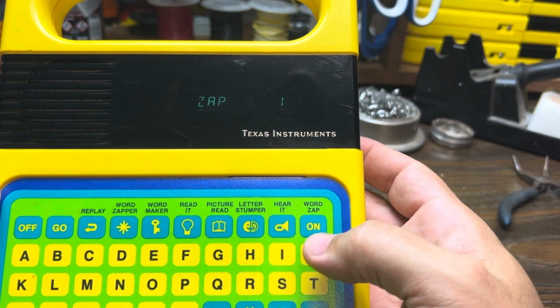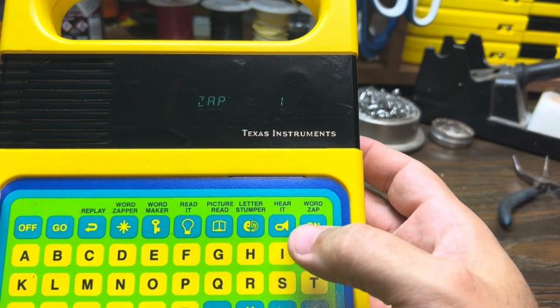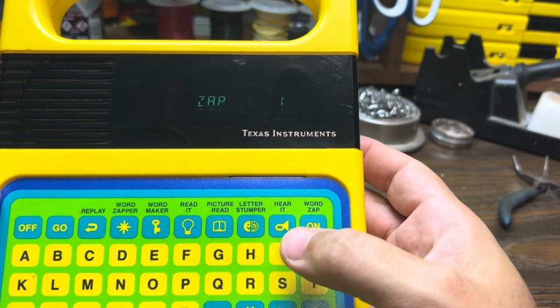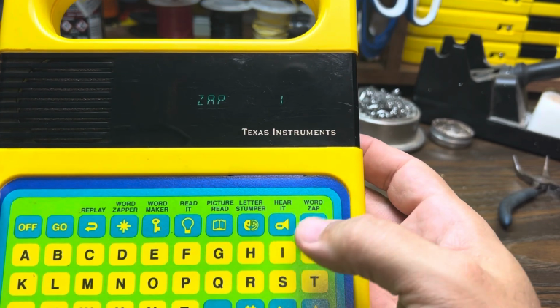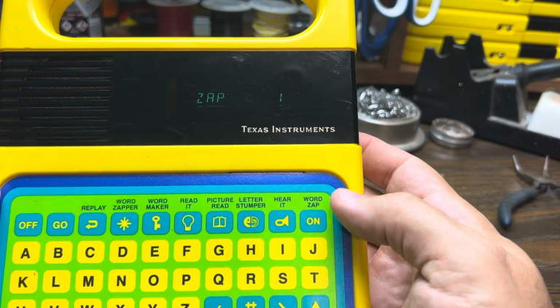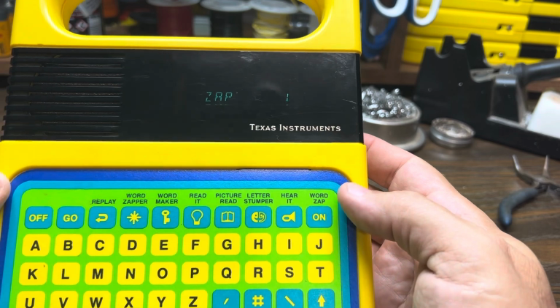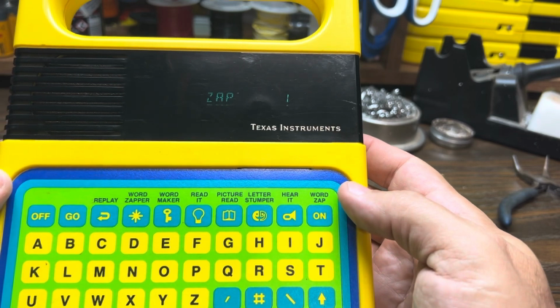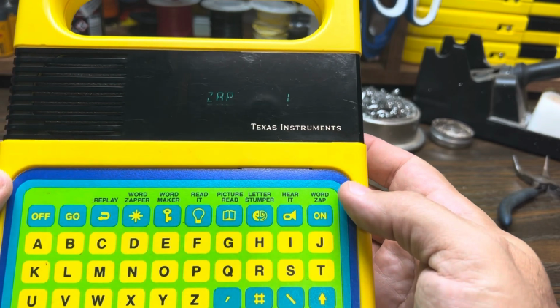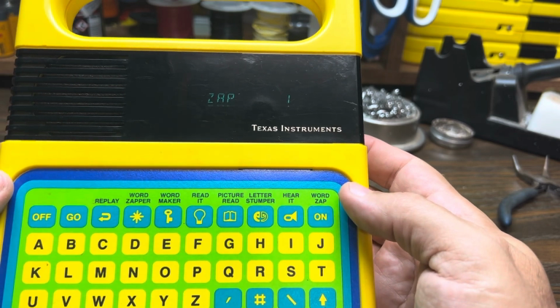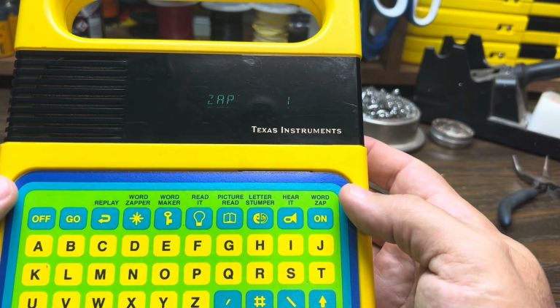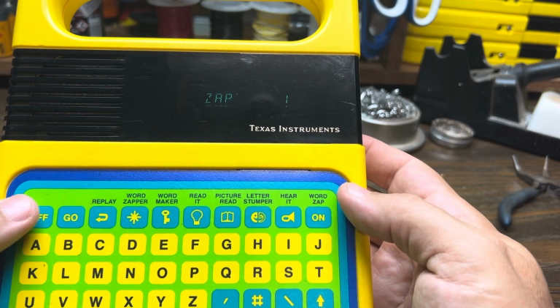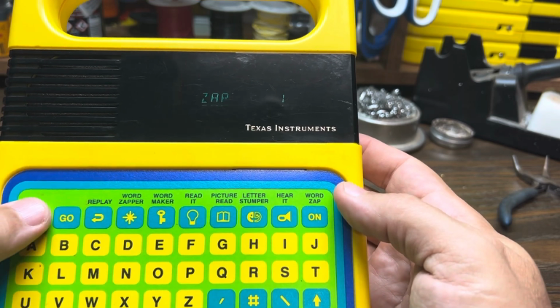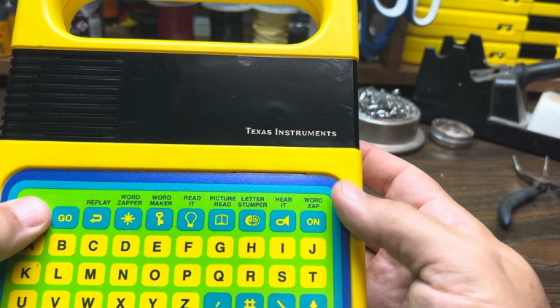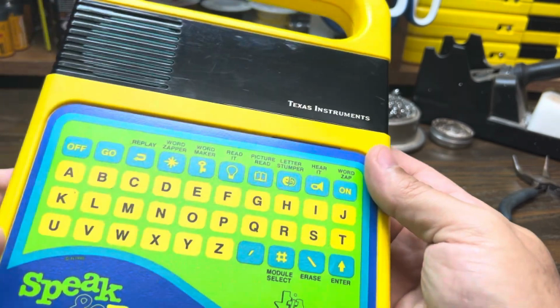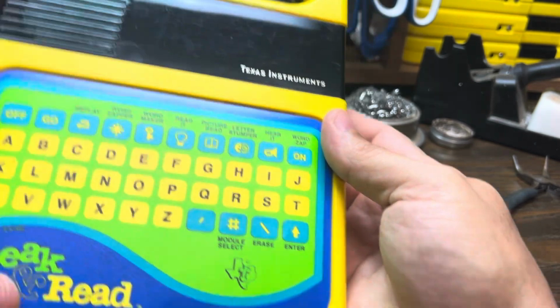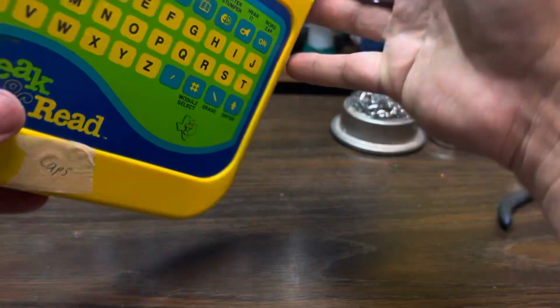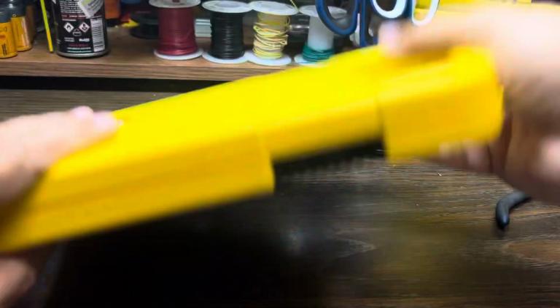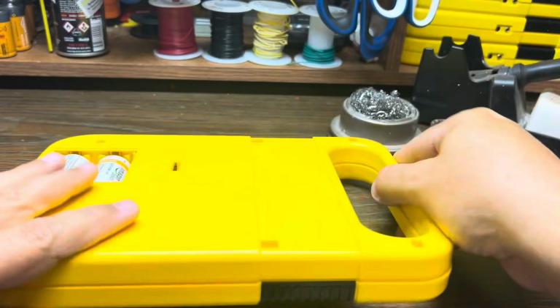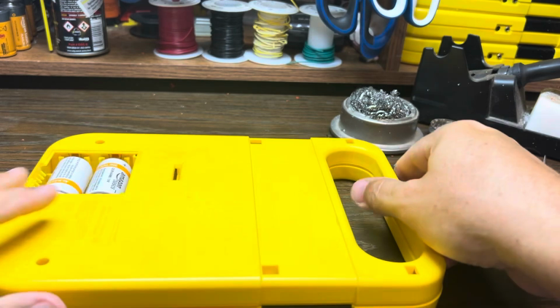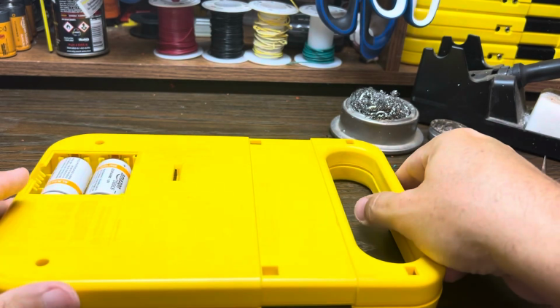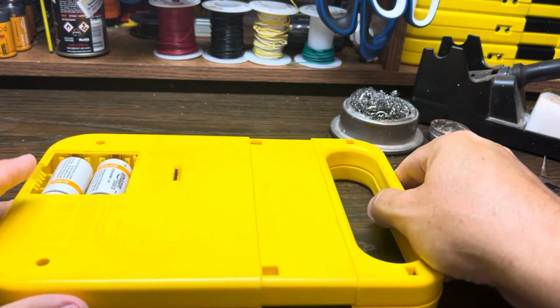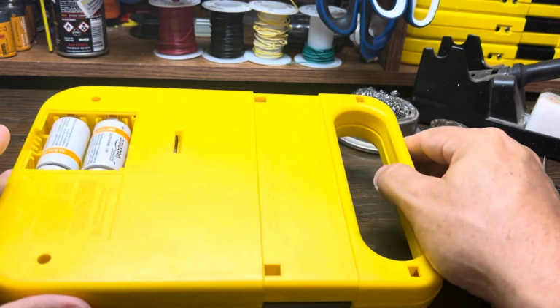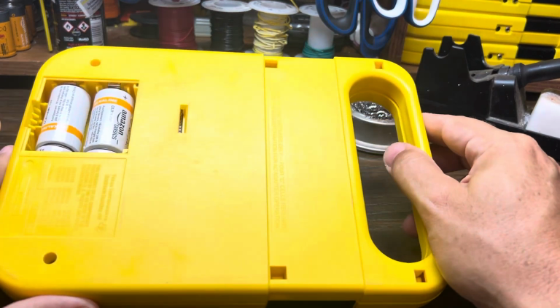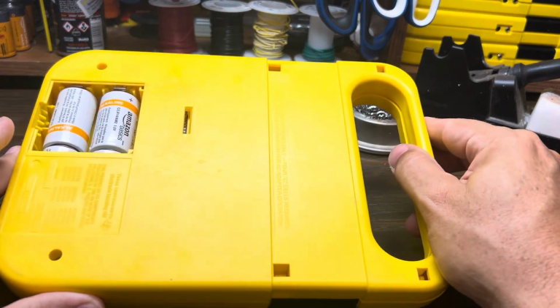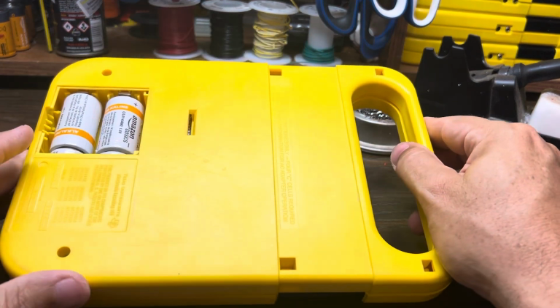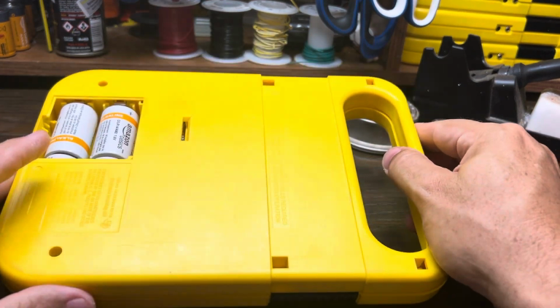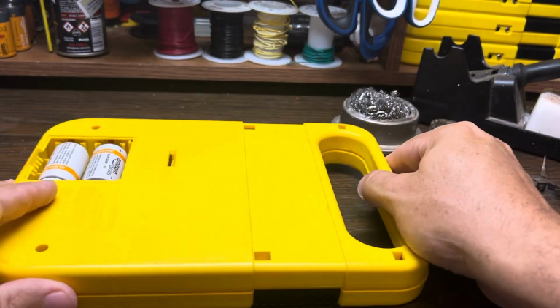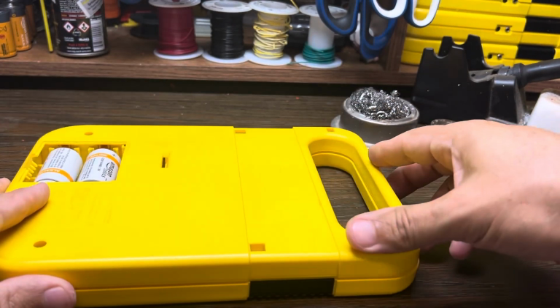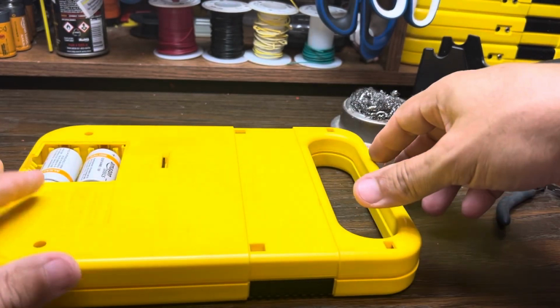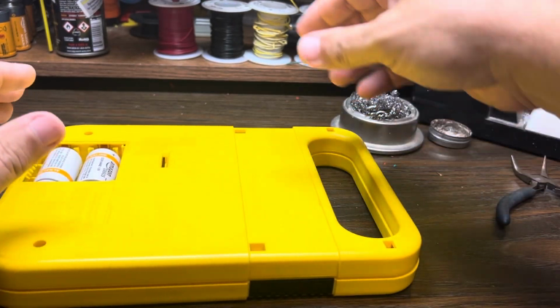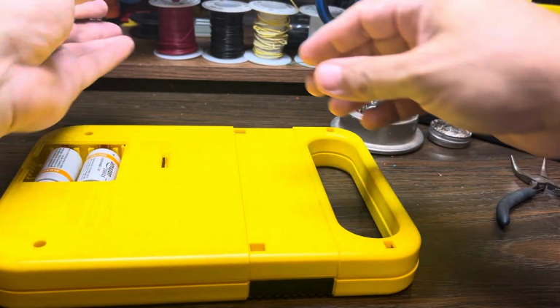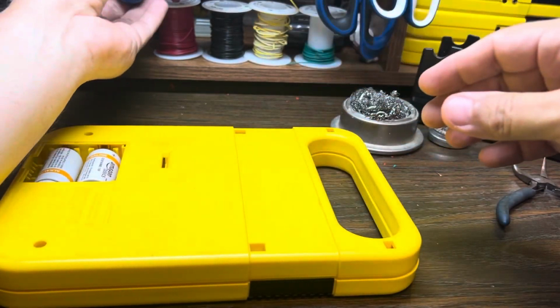It kind of worked there but not quite, so it's just a little too glitchy to use. We're going to turn it off and go ahead and crack it open. If you've never opened one up, it's two screws and then these four tabs, so we'll go through that.